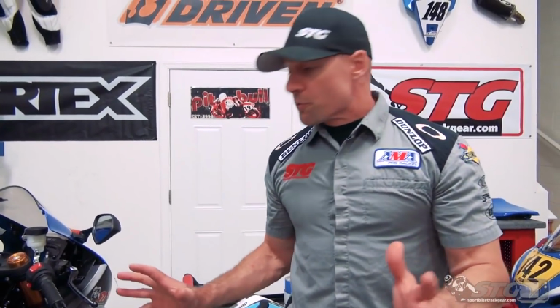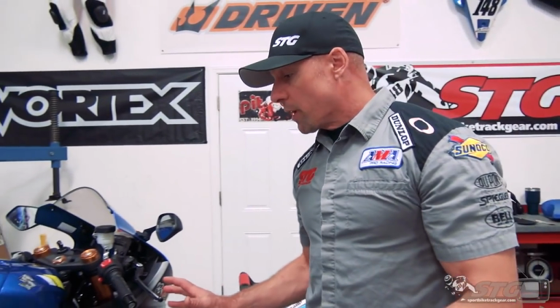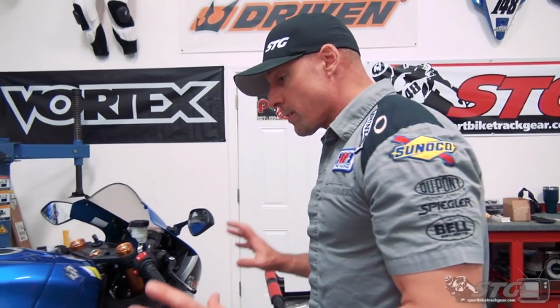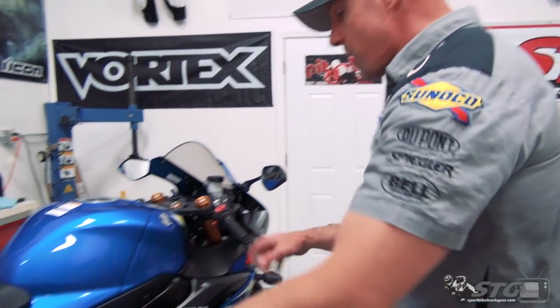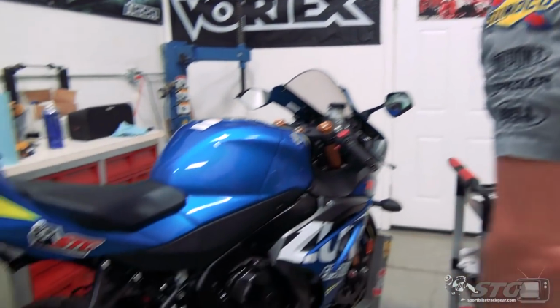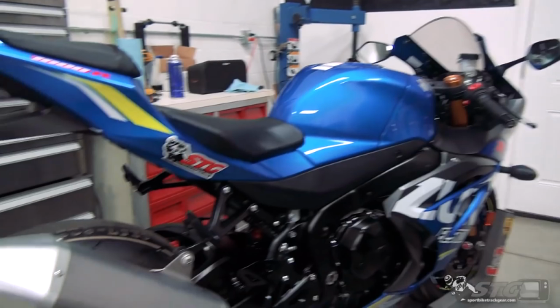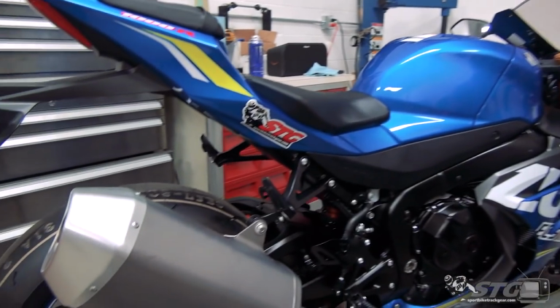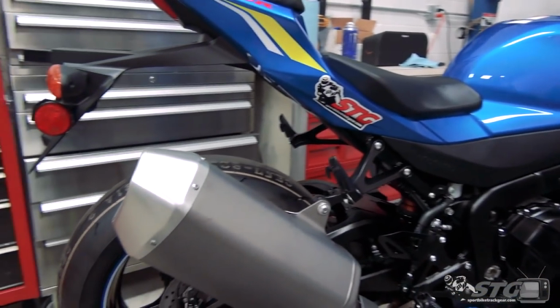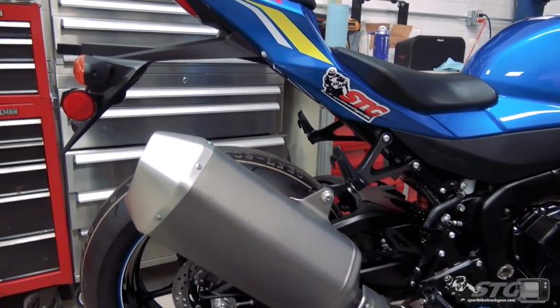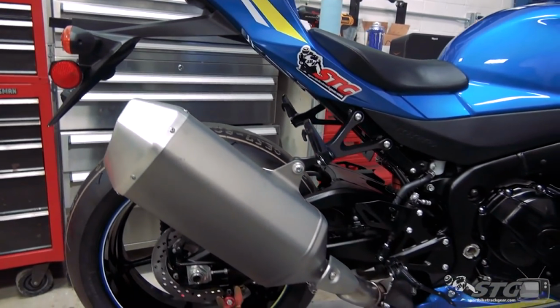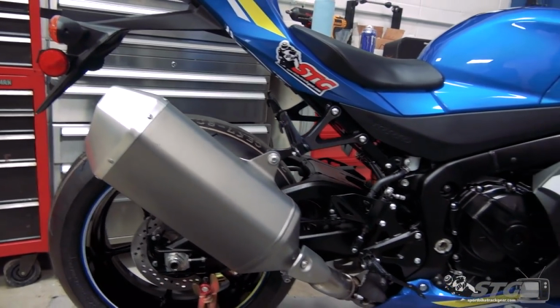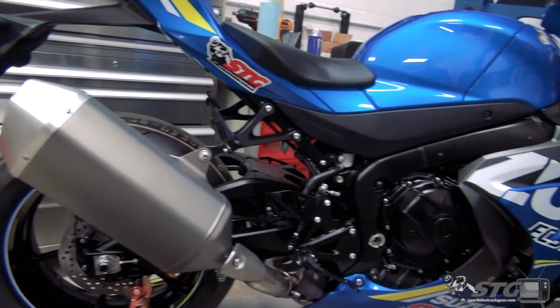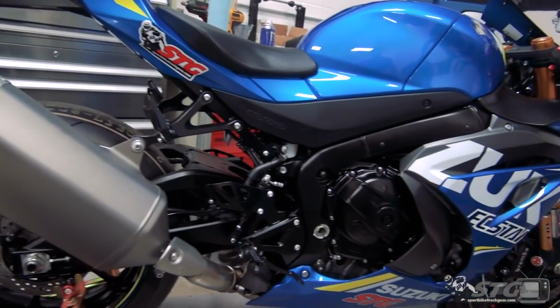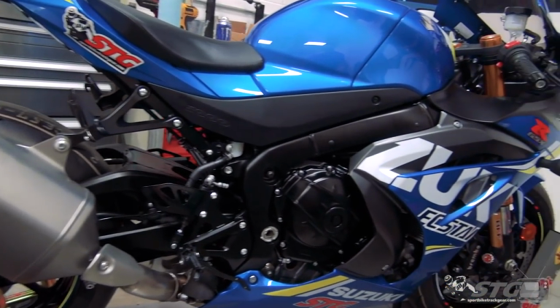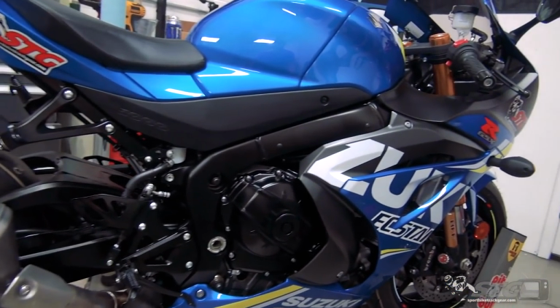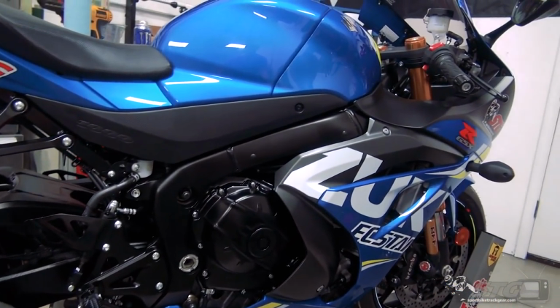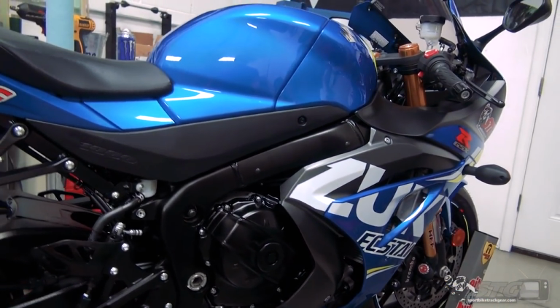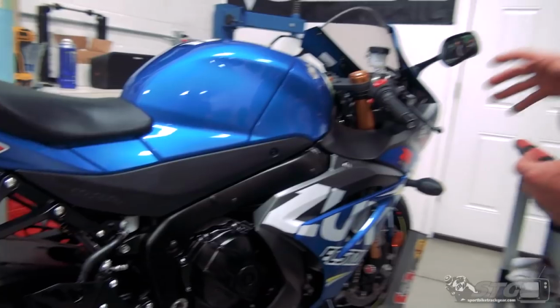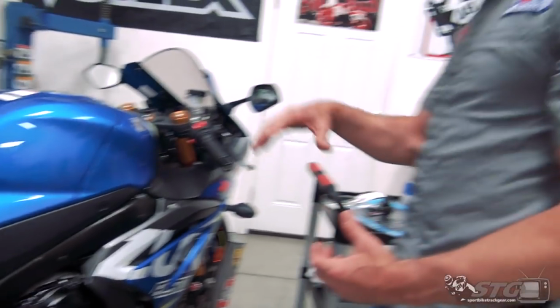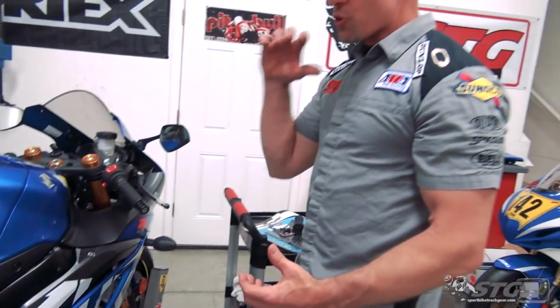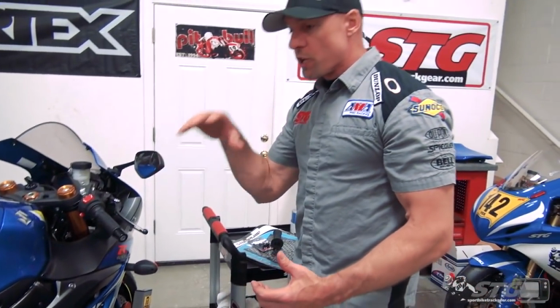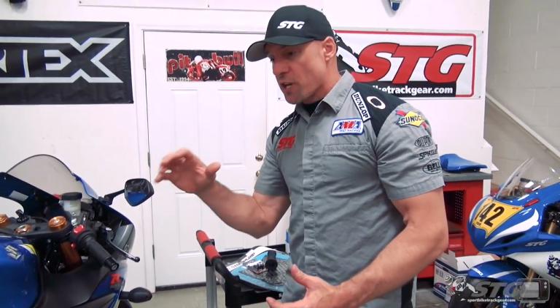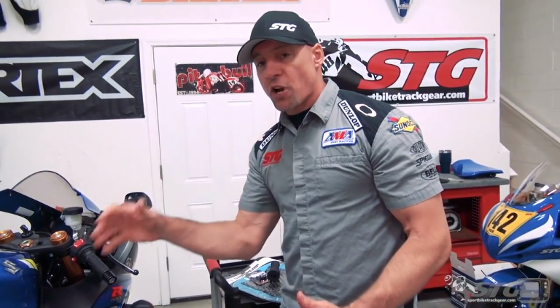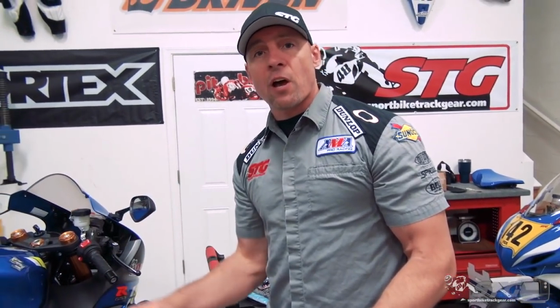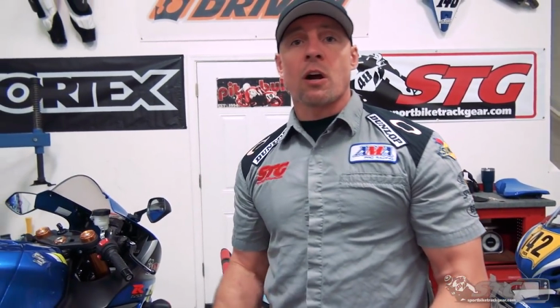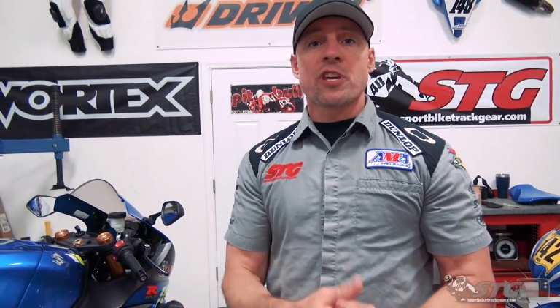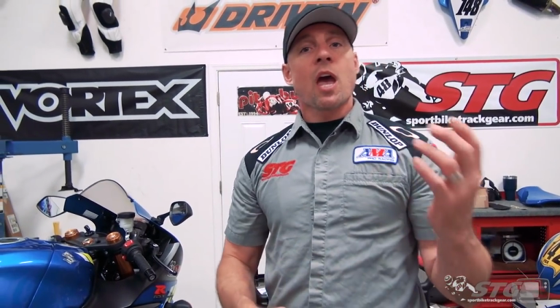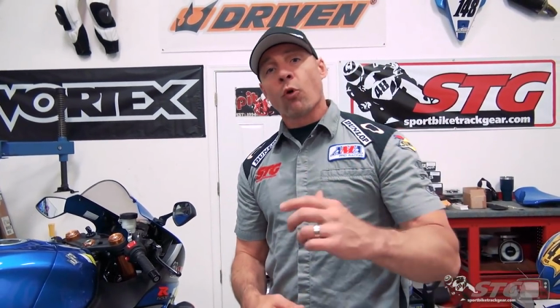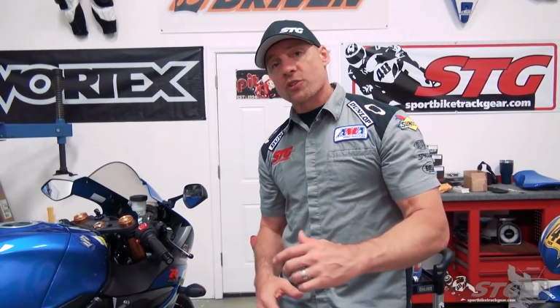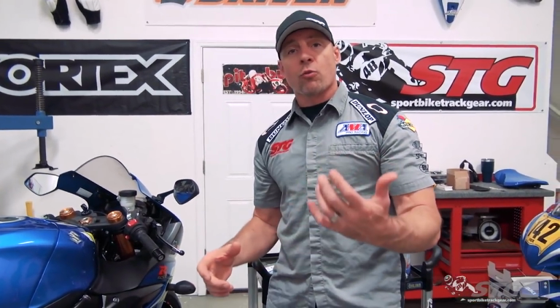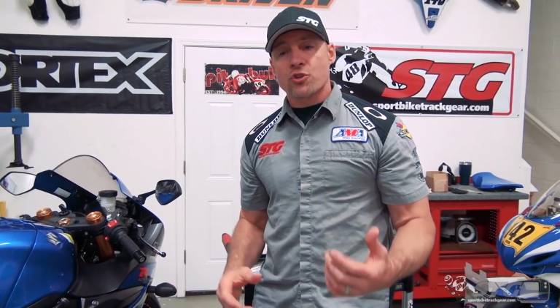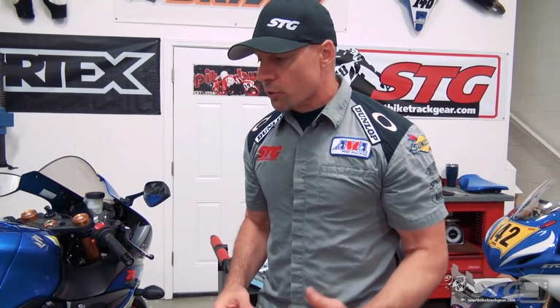Here's my new bike - a GSX-R 1000R. We're going to build a replica of our race team partner's Suzuki GSX-R 1000R. It's team M4X-R, and the rider is Jake Lewis.